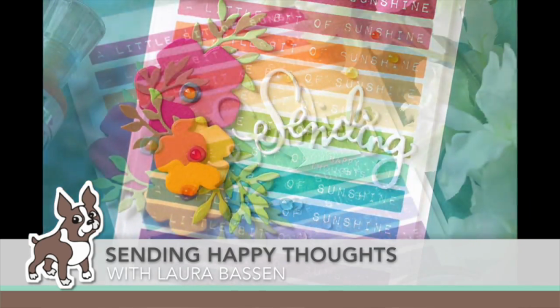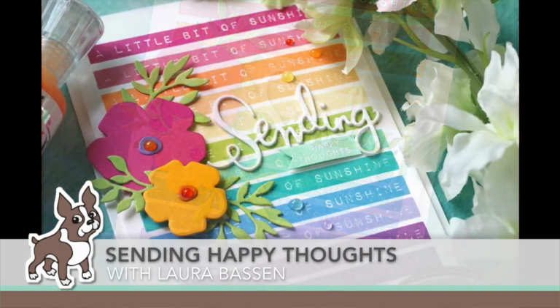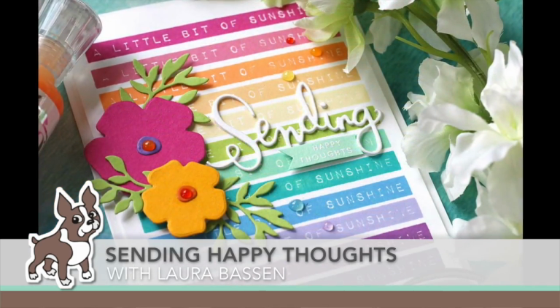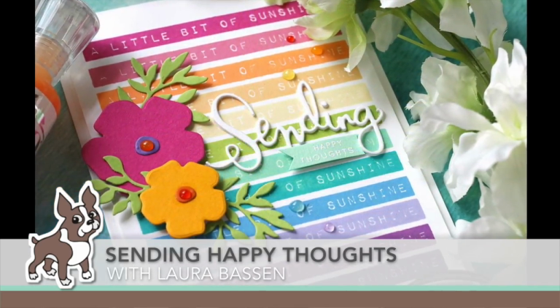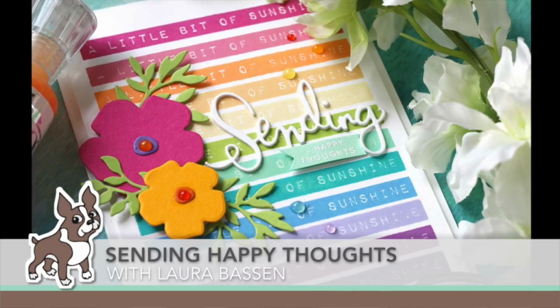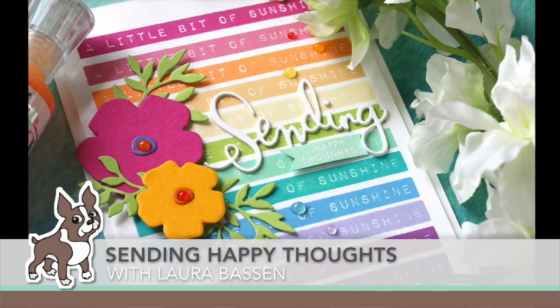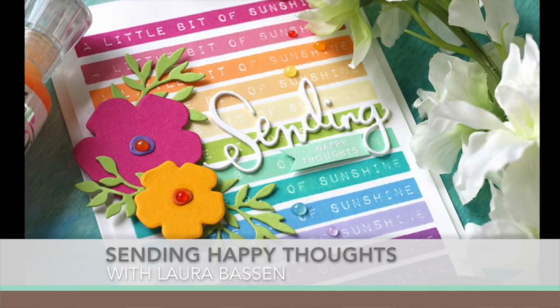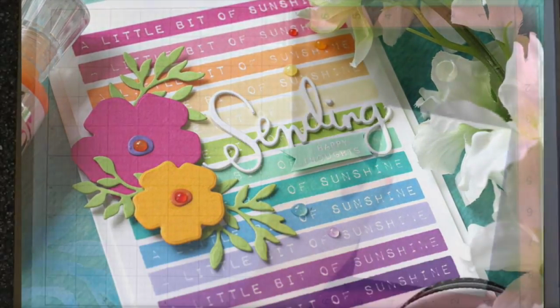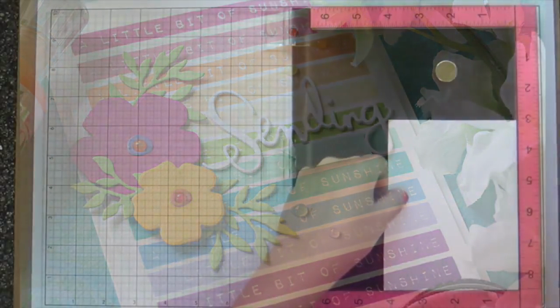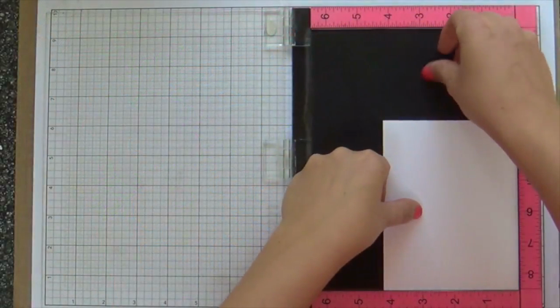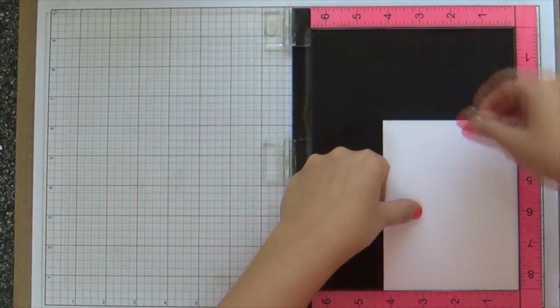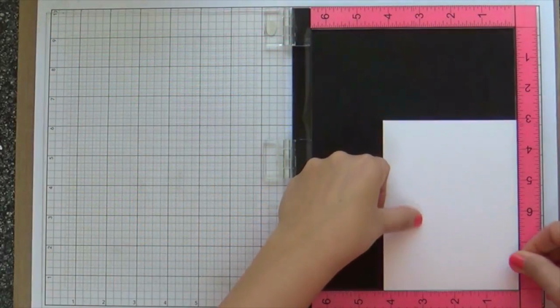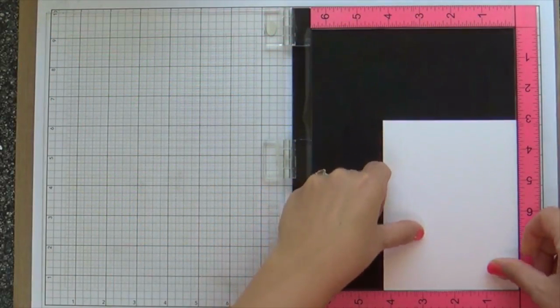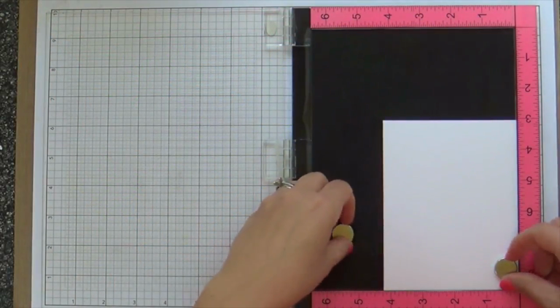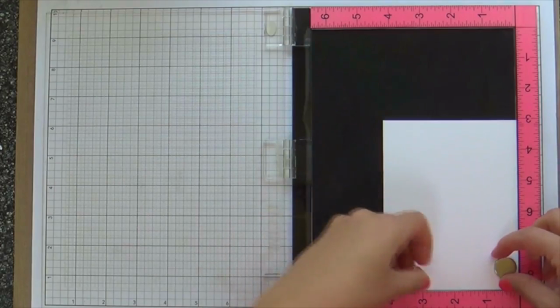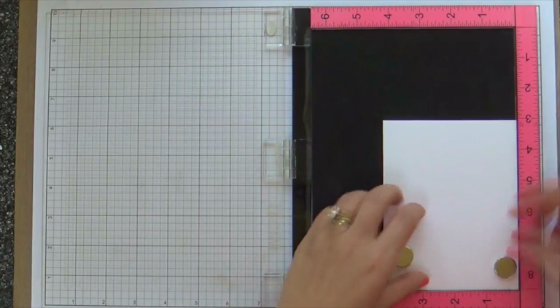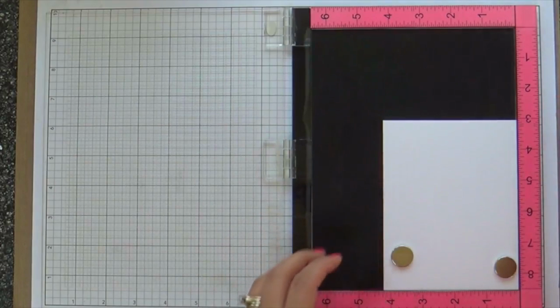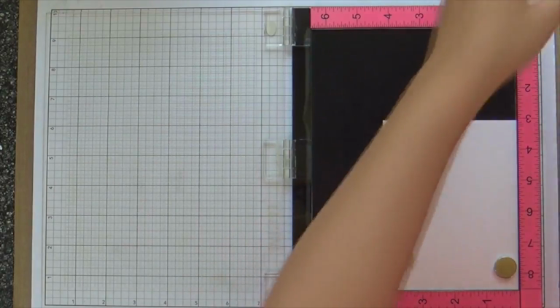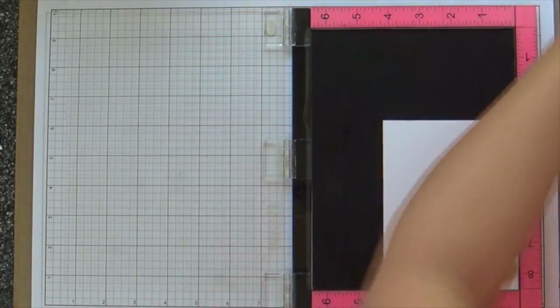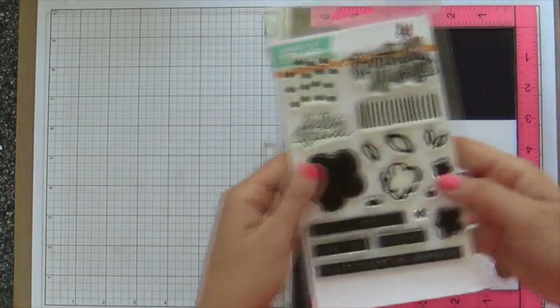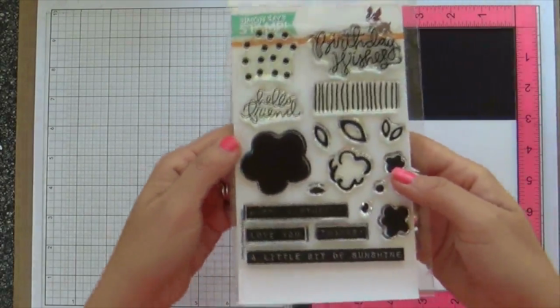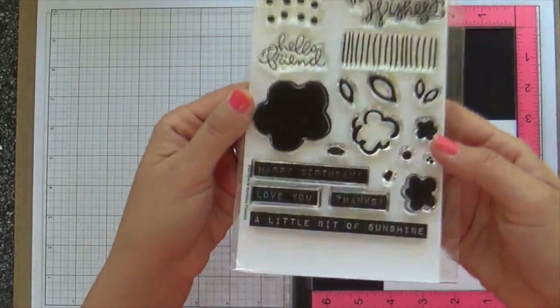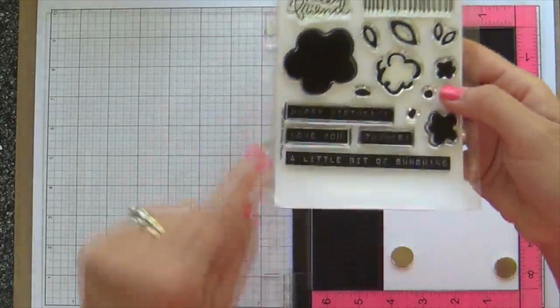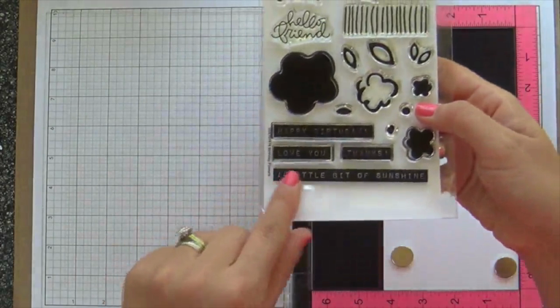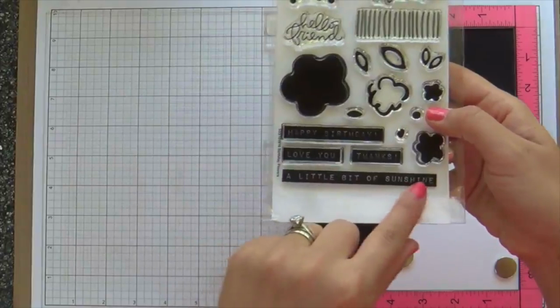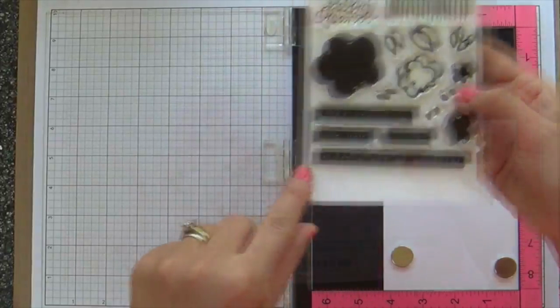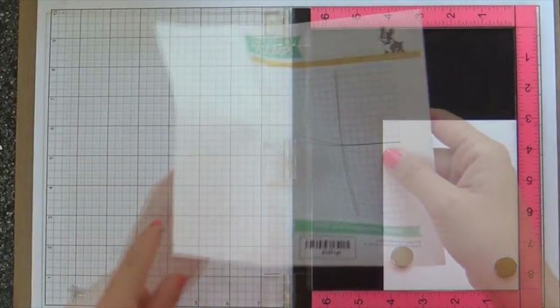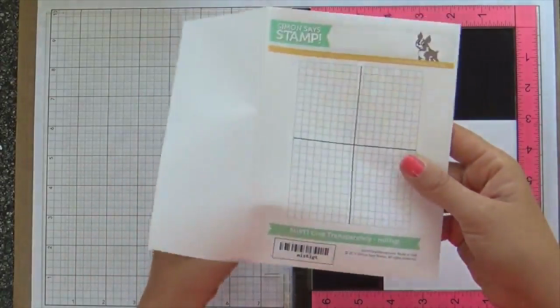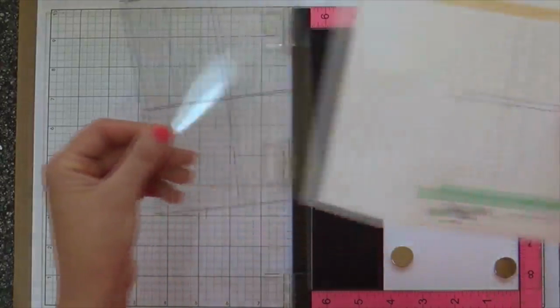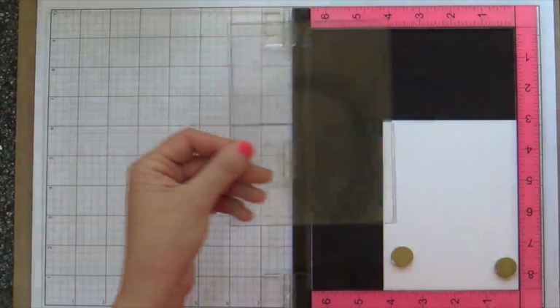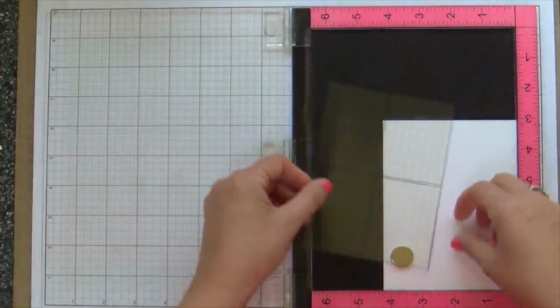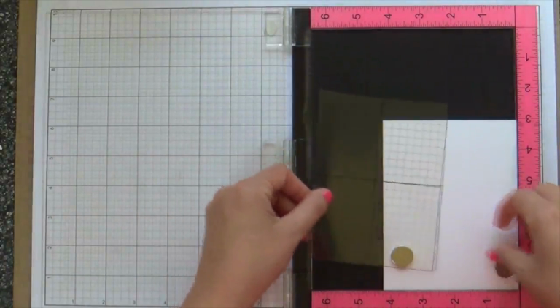Hi everybody, Laura here. So glad you're joining me. Today I got a fun project to share with you. I want to show you how I make this colorful stripe background with one sentiment. I'm using this long block sentiment from the Birthday Flowers stamp set.